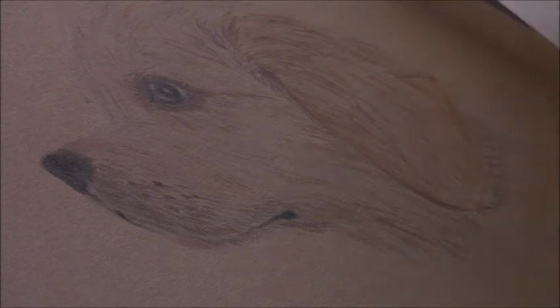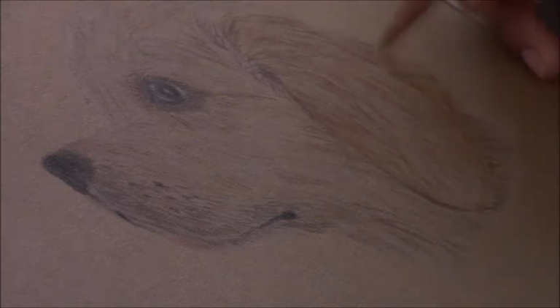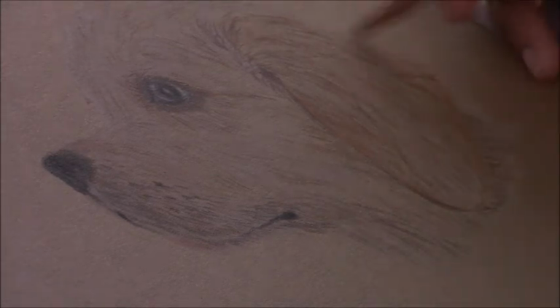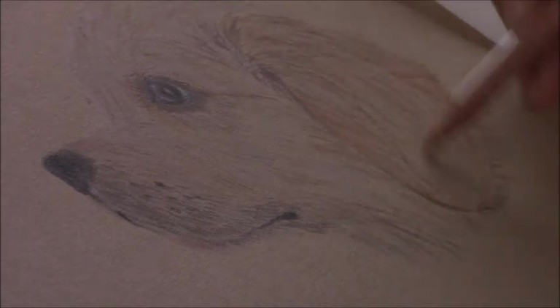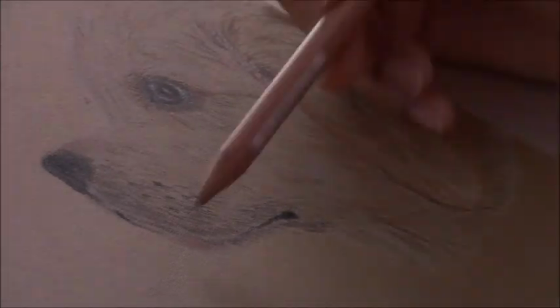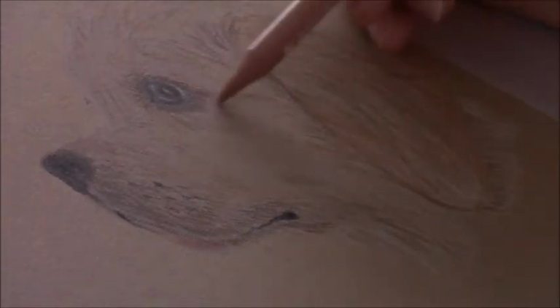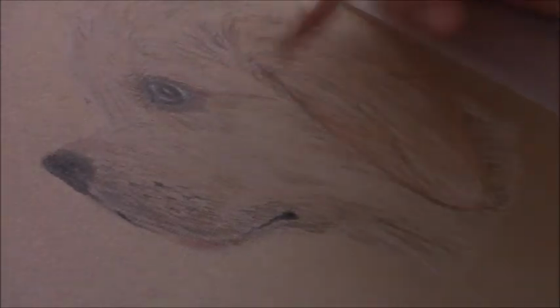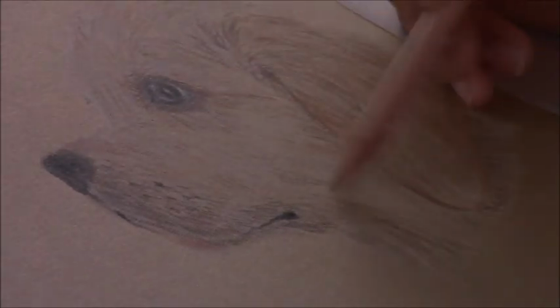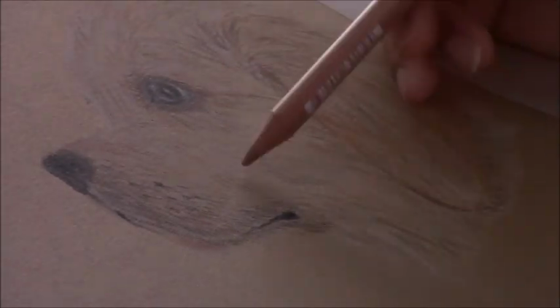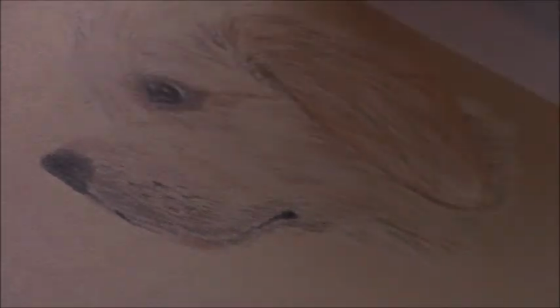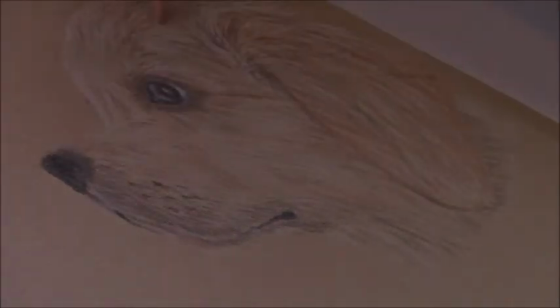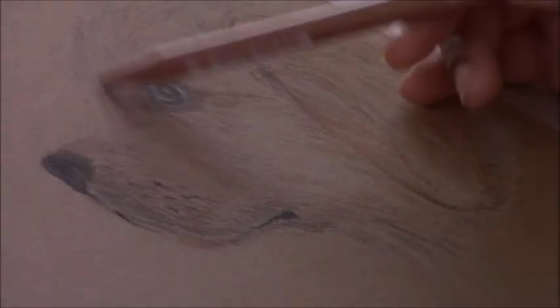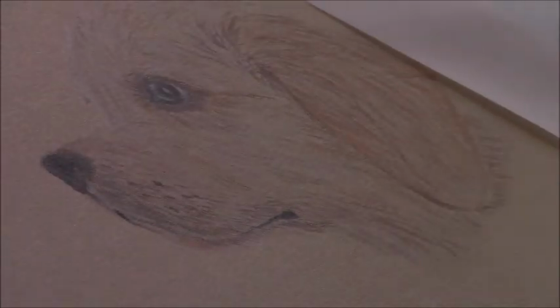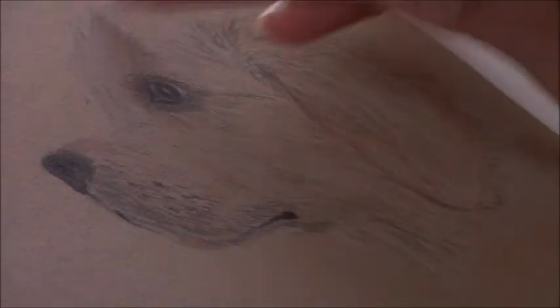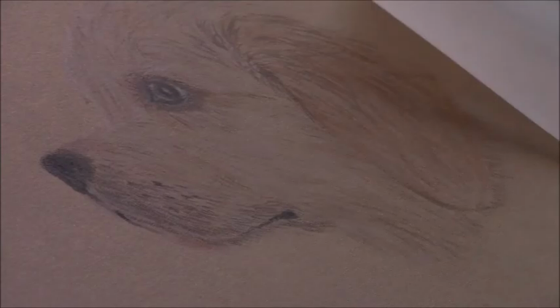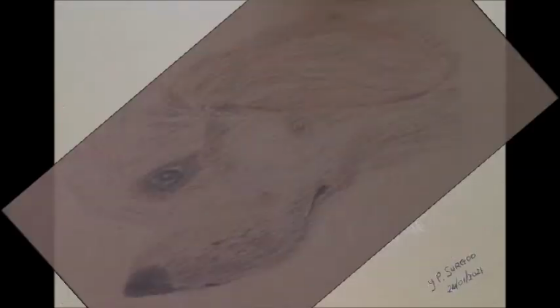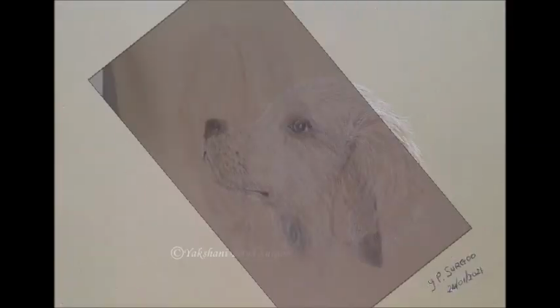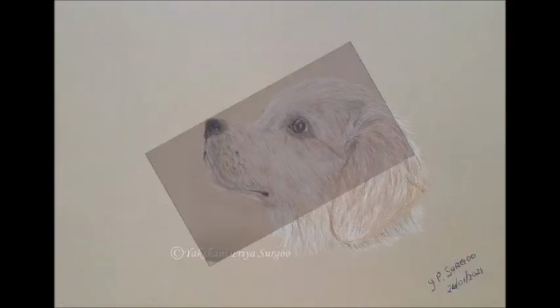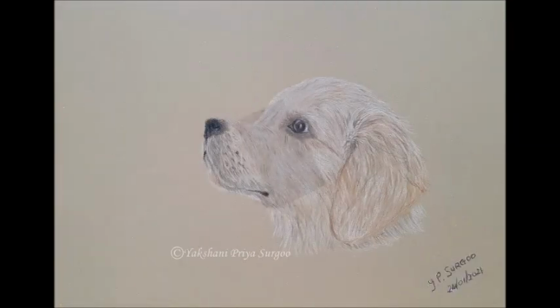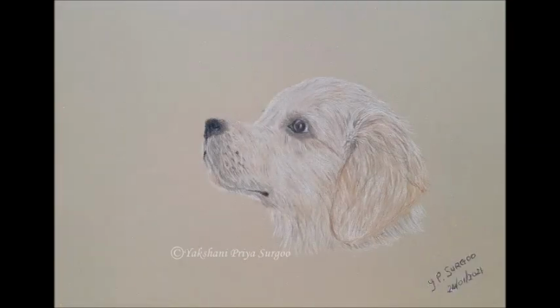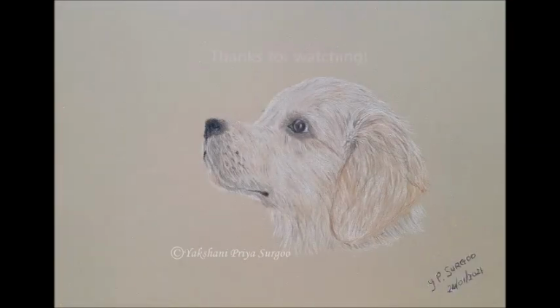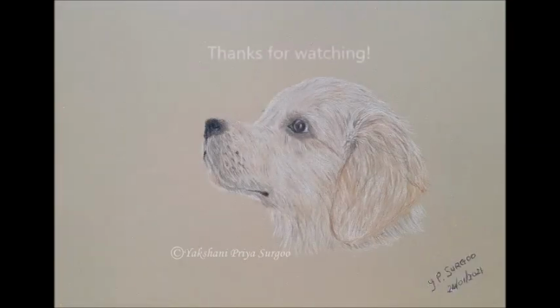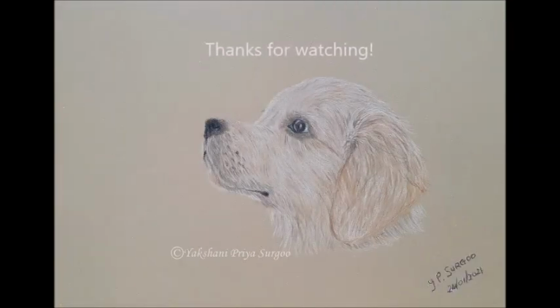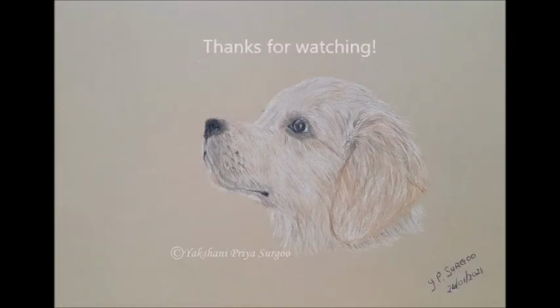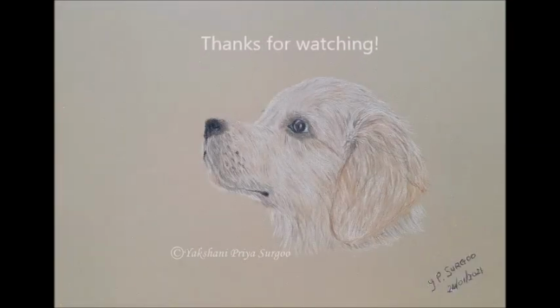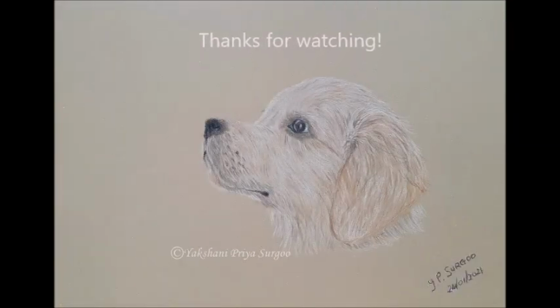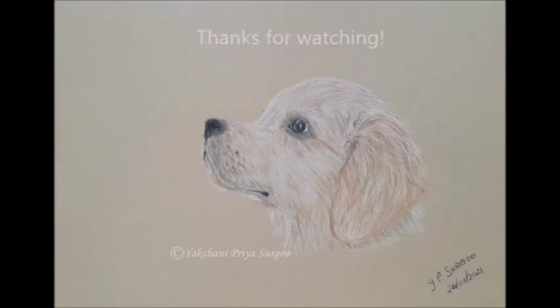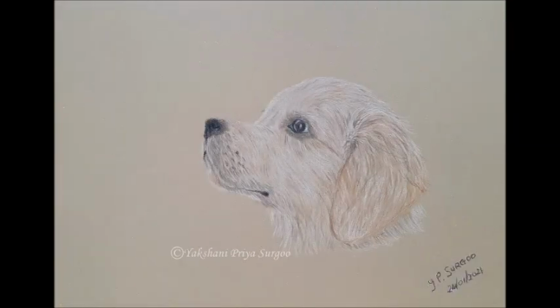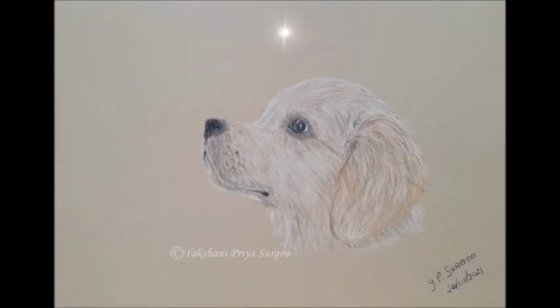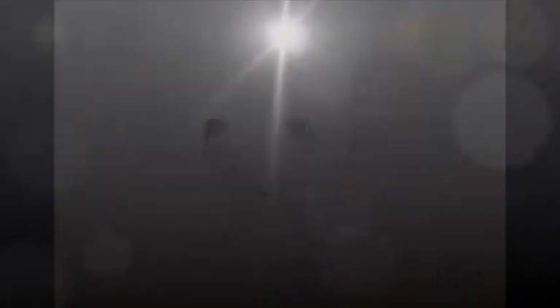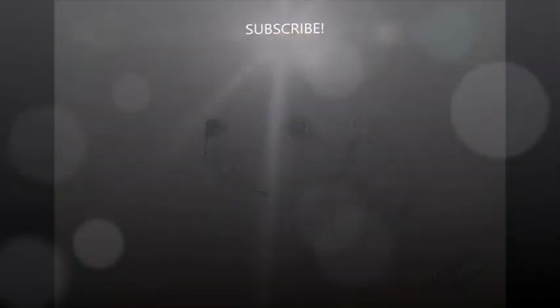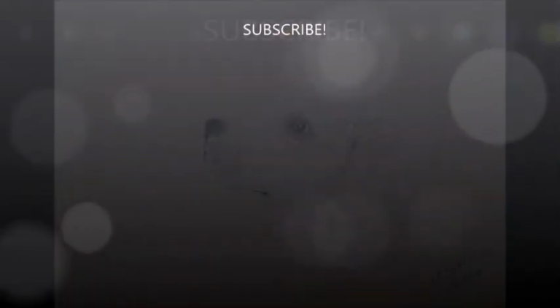So I guess that's it for this video. Thank you so much for watching. If you've enjoyed this video don't forget to like and share. If you have any questions comment below and don't forget to subscribe. Till the next one, bye!